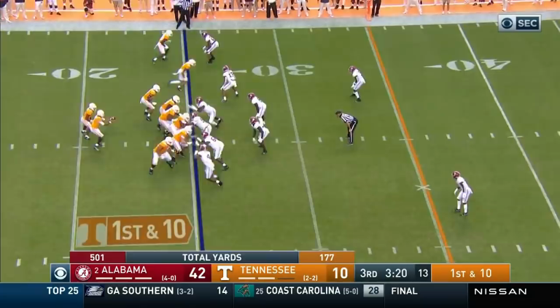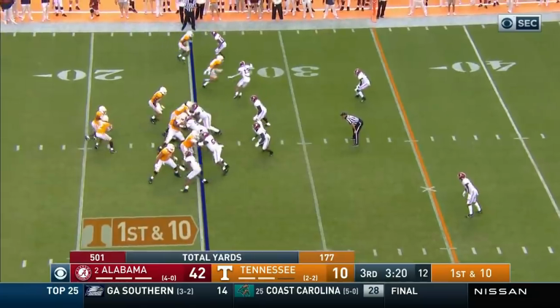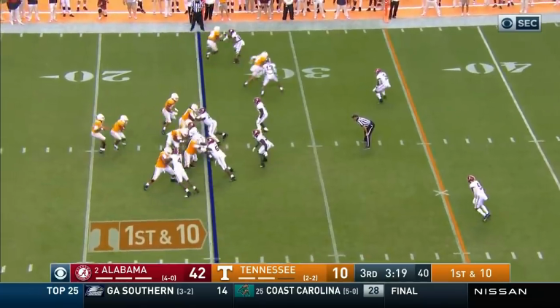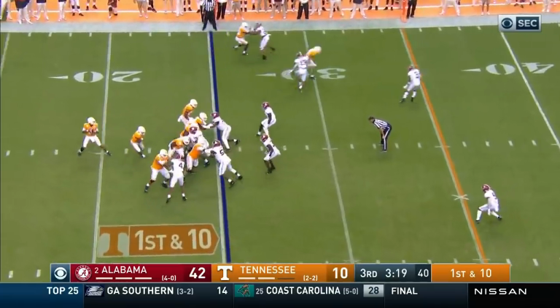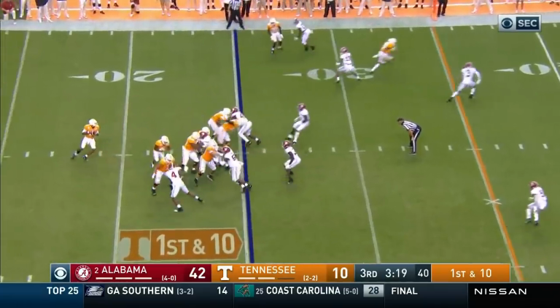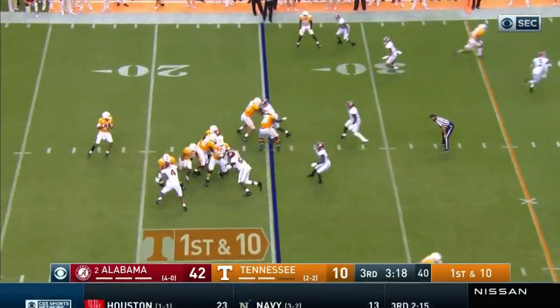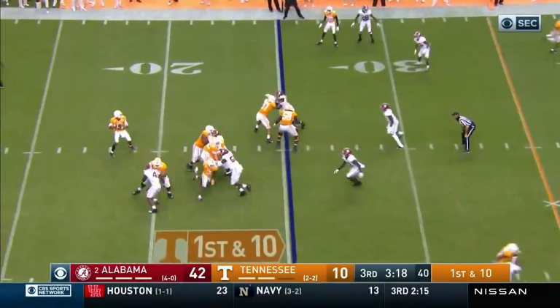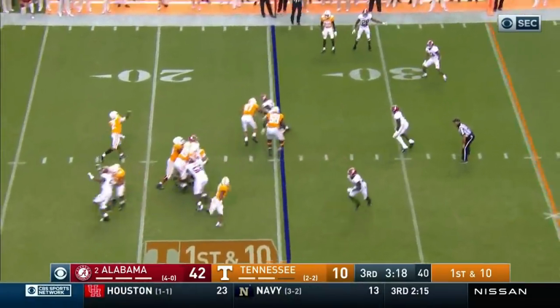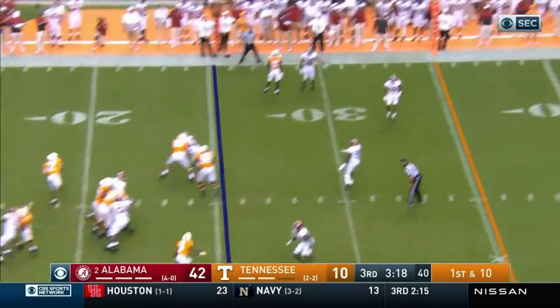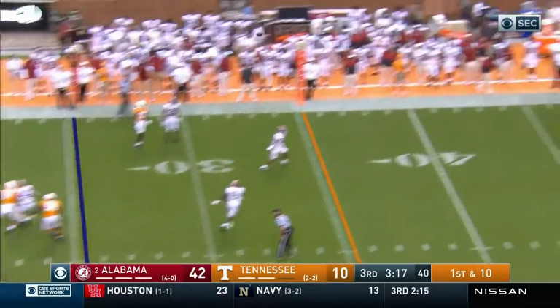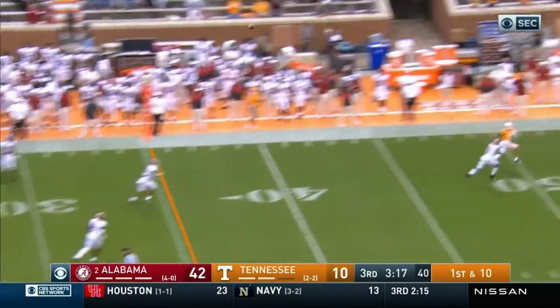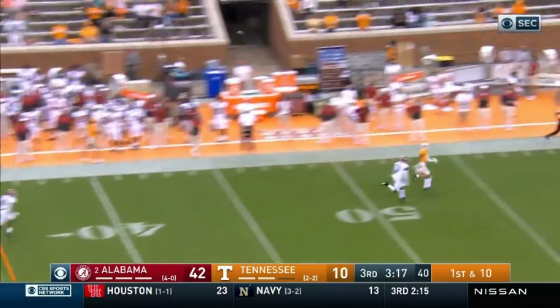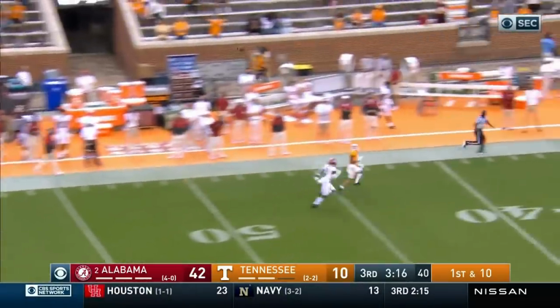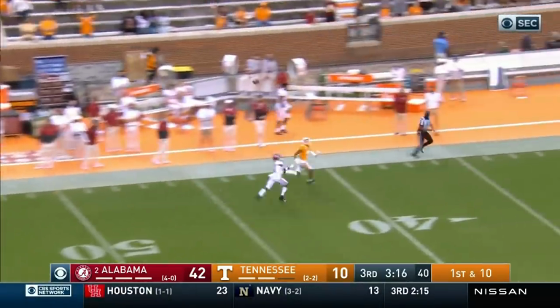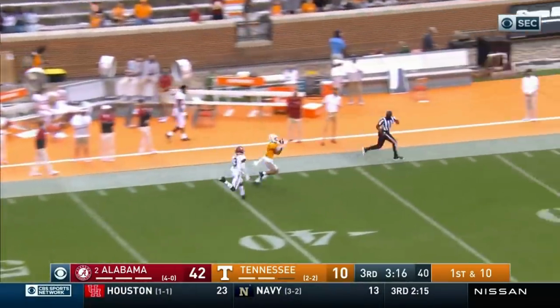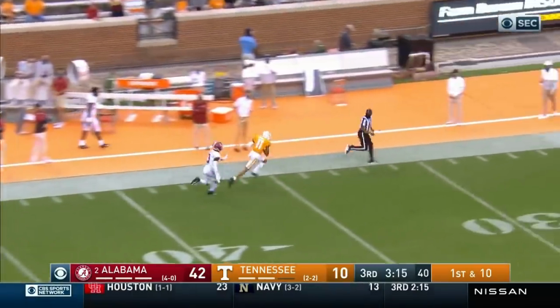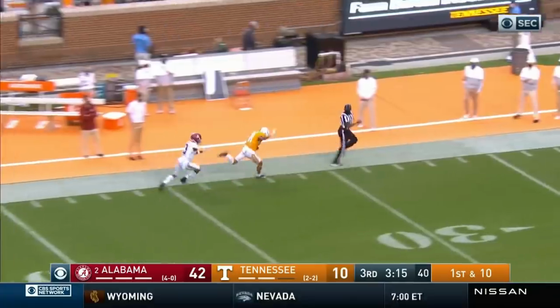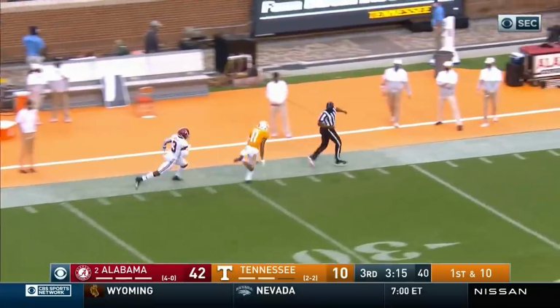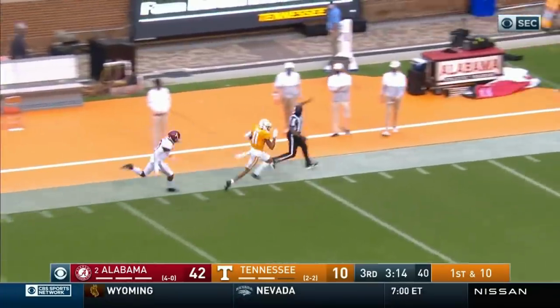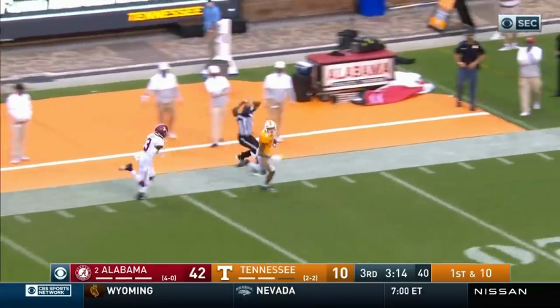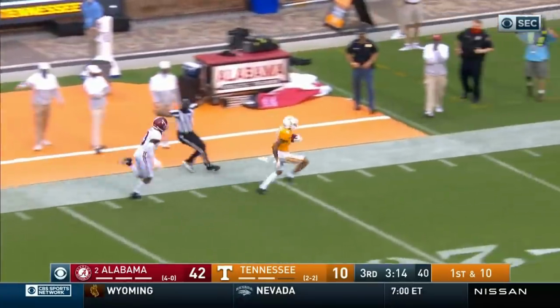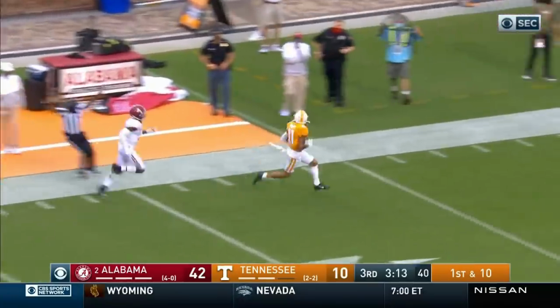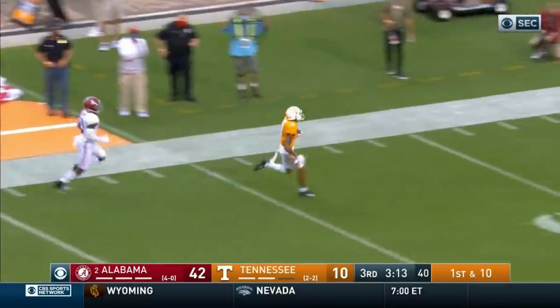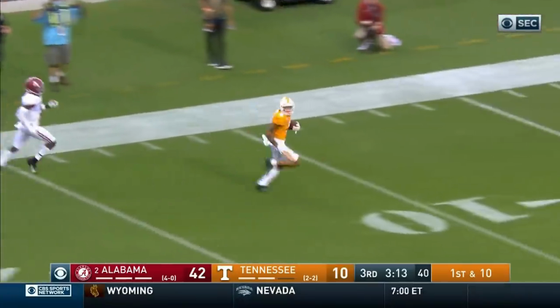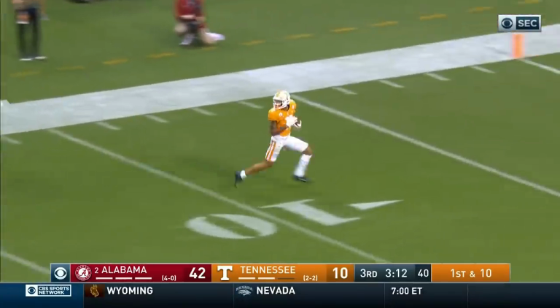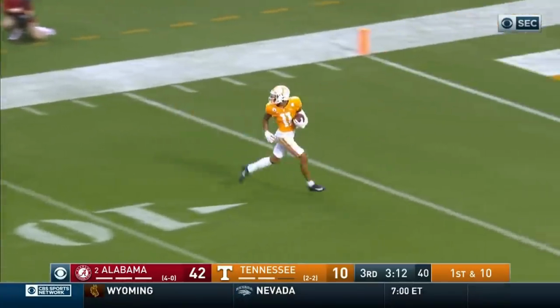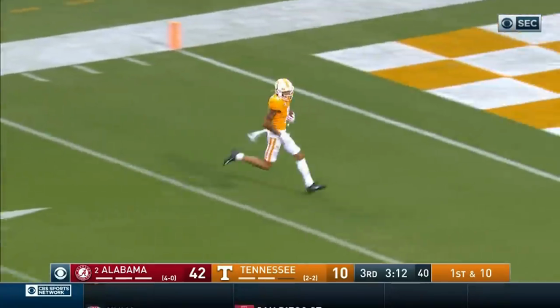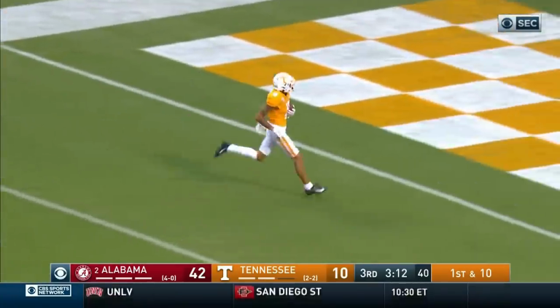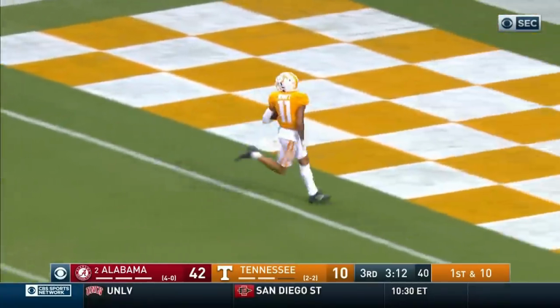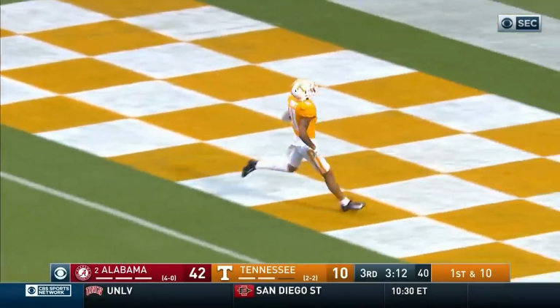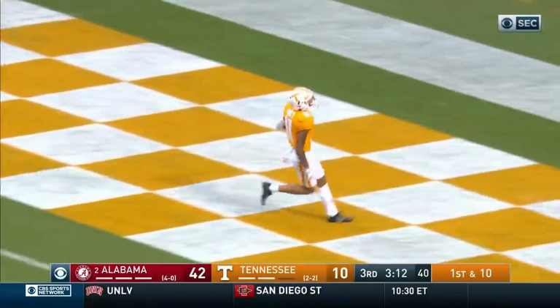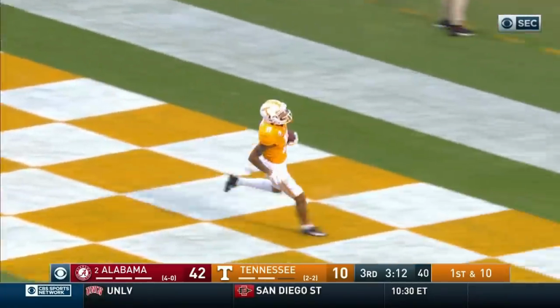Jarrett Garantano going to go deep here — got a man open, got him on the fly, and it's Hyatt again! And it's a touchdown again, Tennessee!